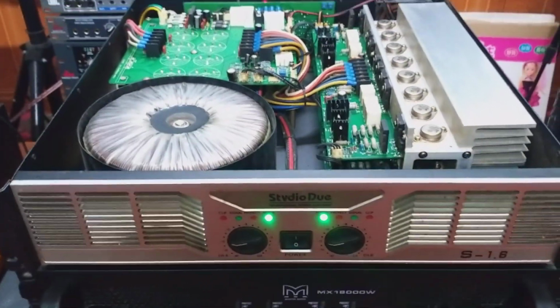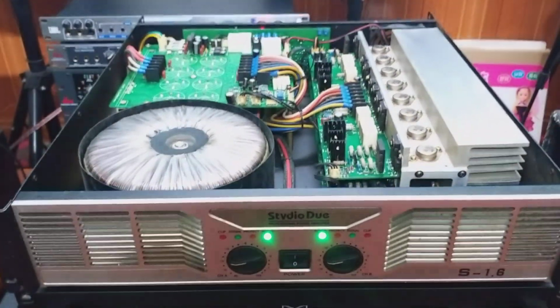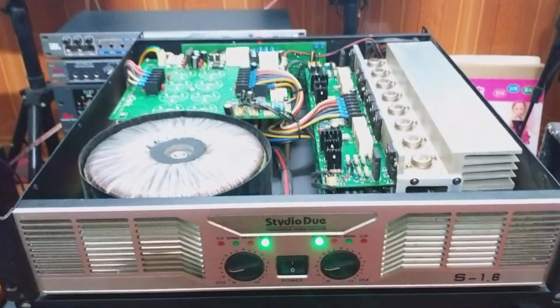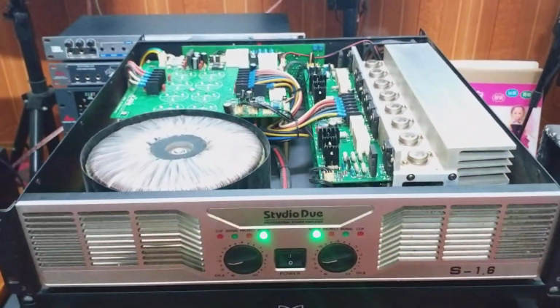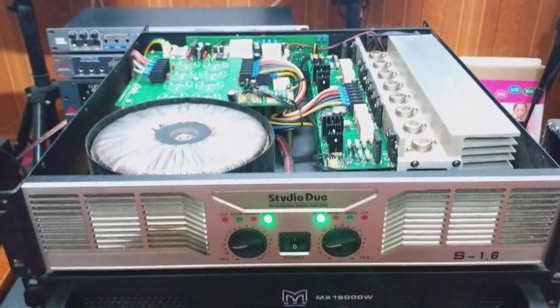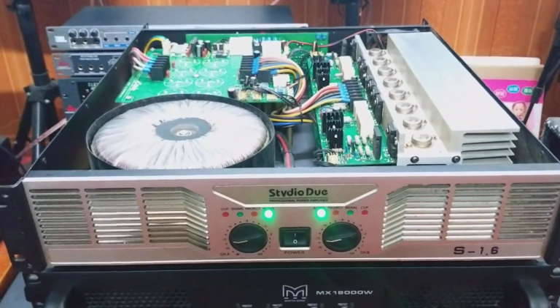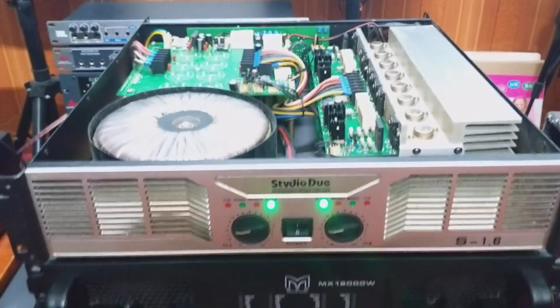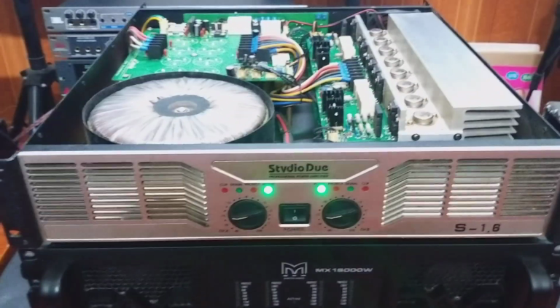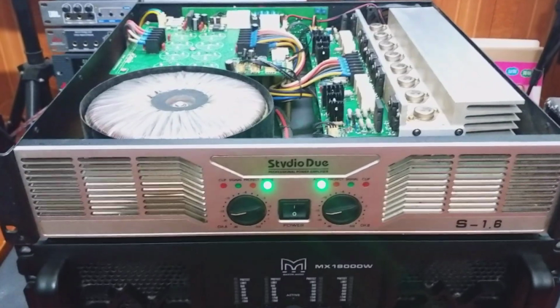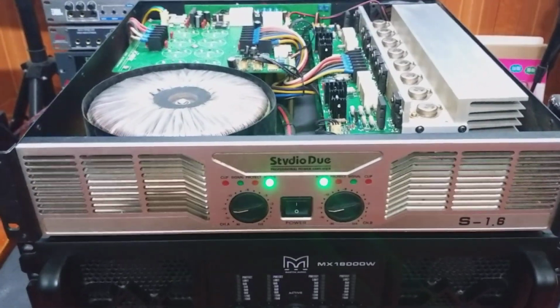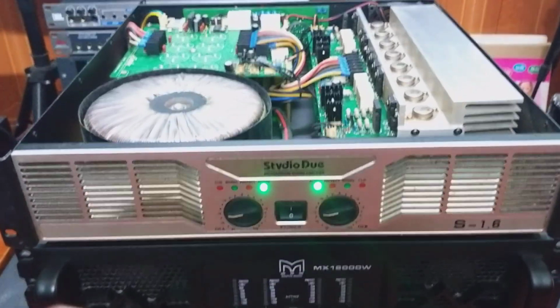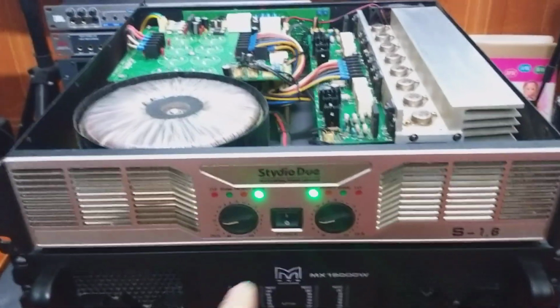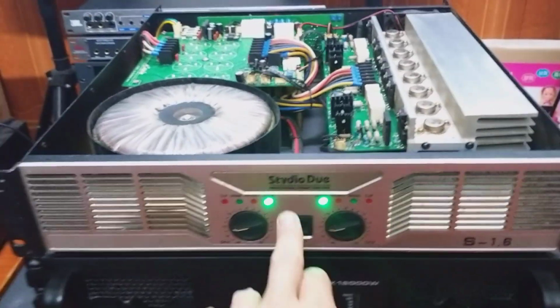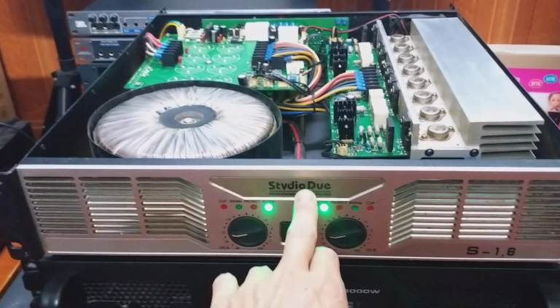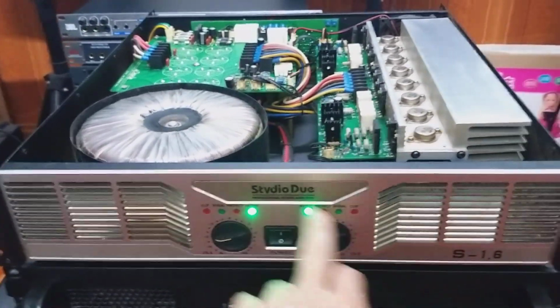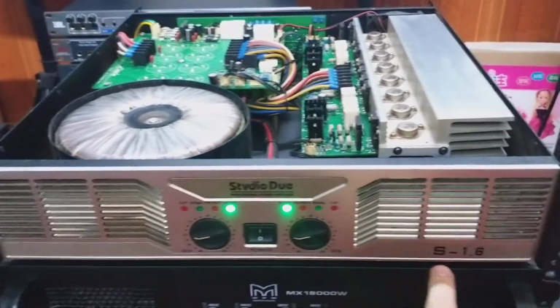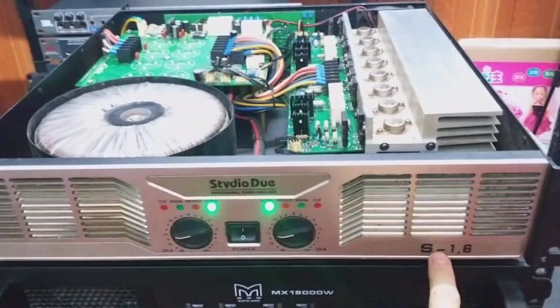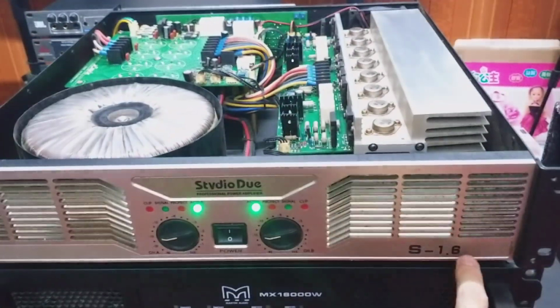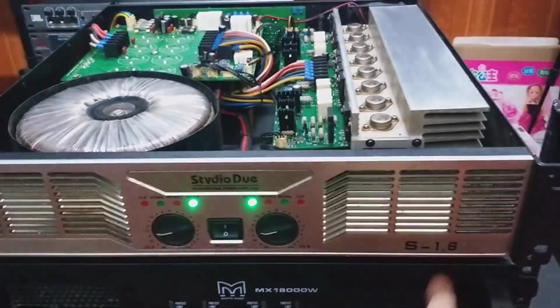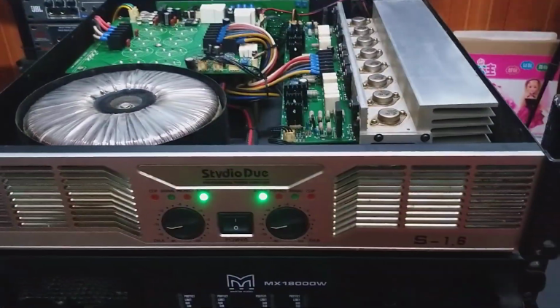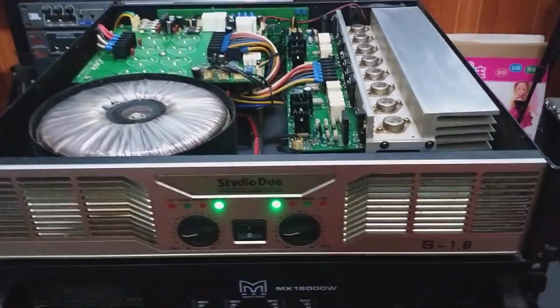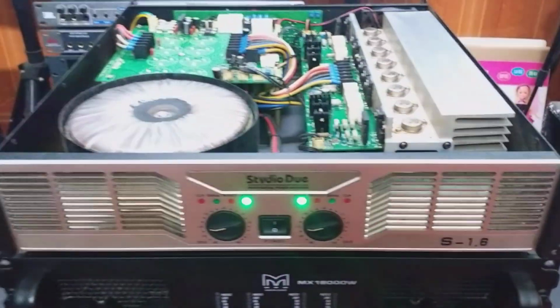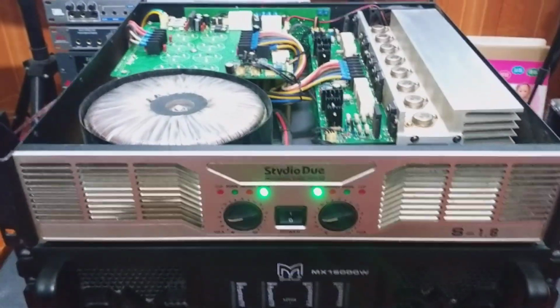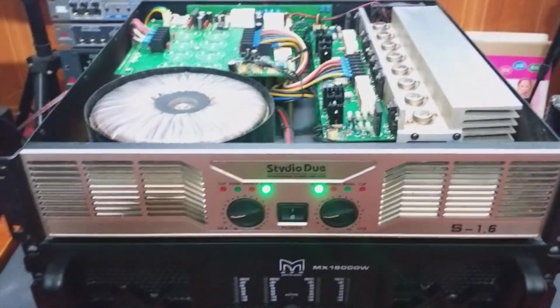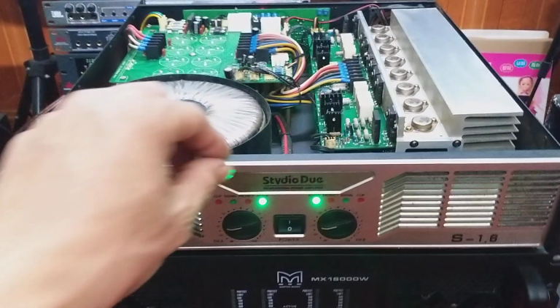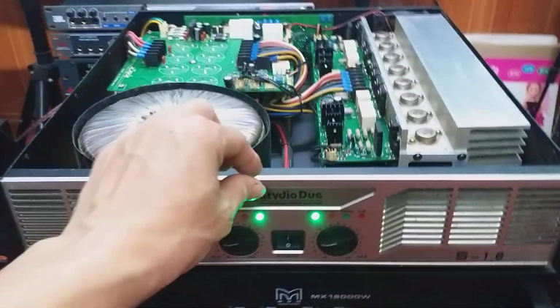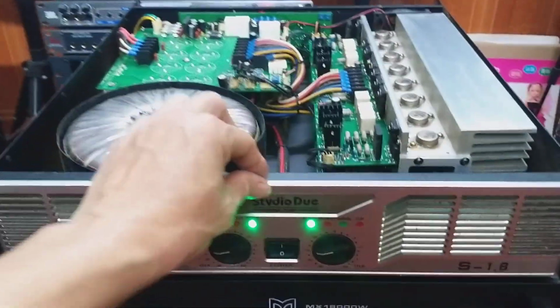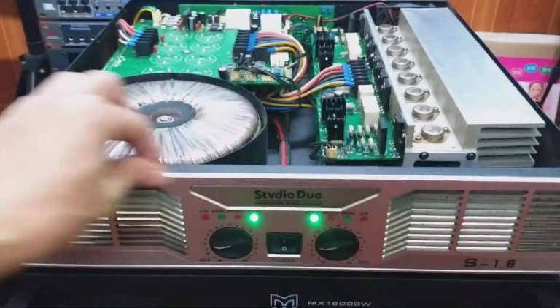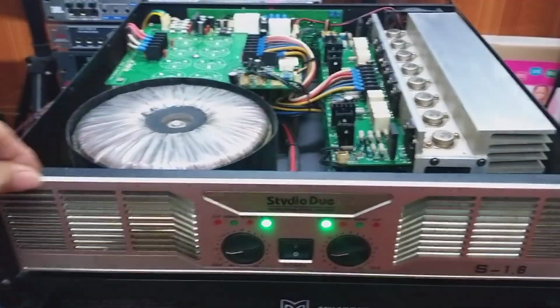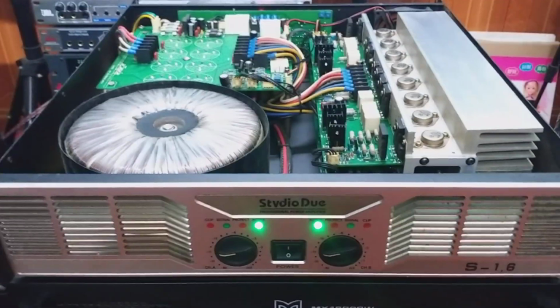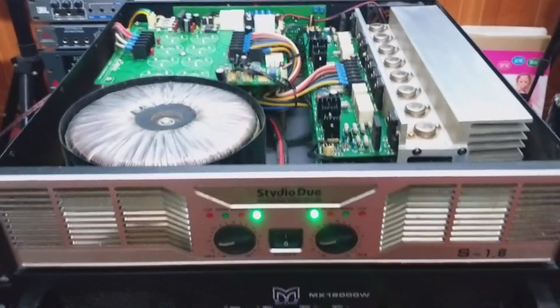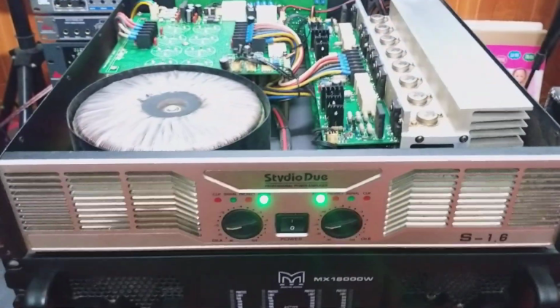Các bác đang được ngắm nhìn. Thilio model là S1.6. Mặt phai nhôm, màu gold rất là sang chảnh, bắt mắt.